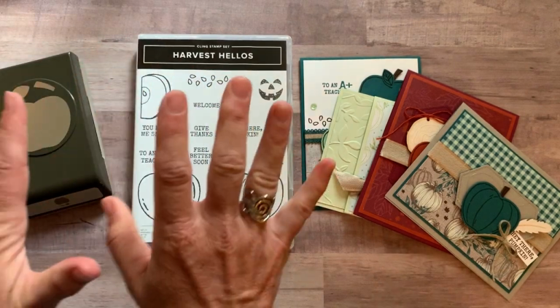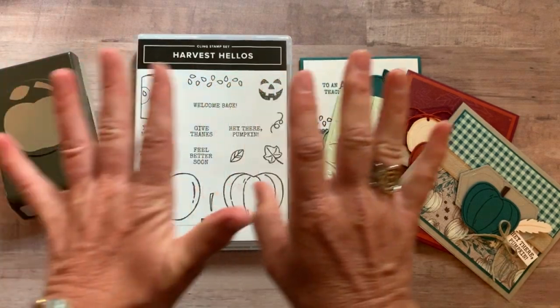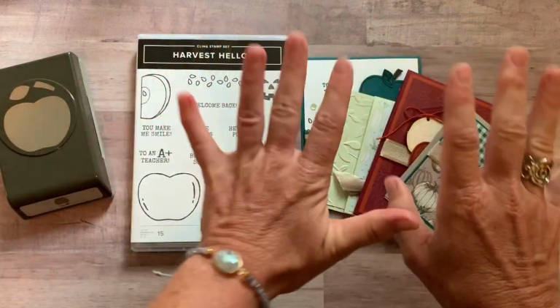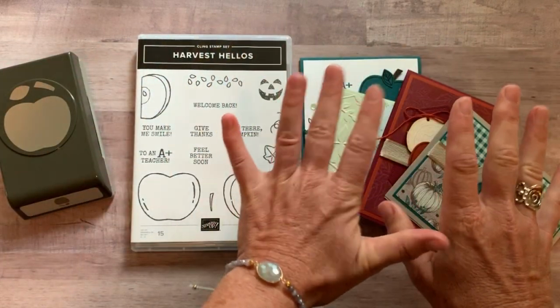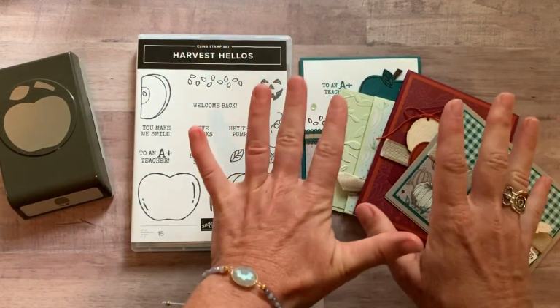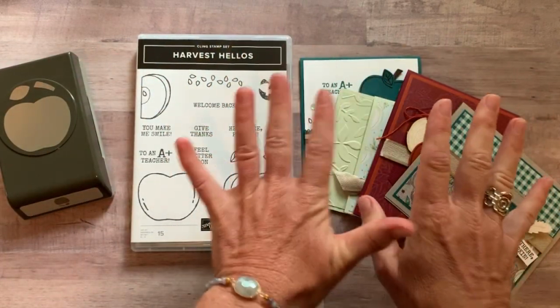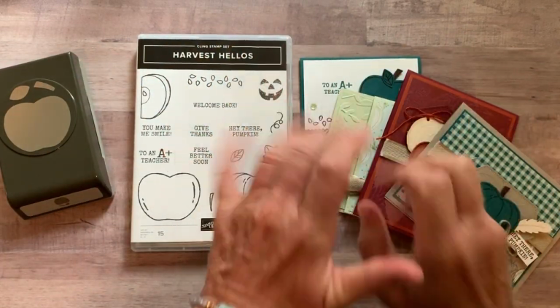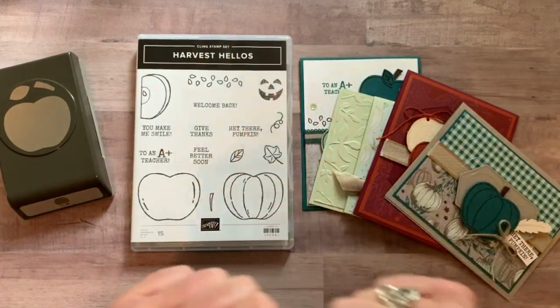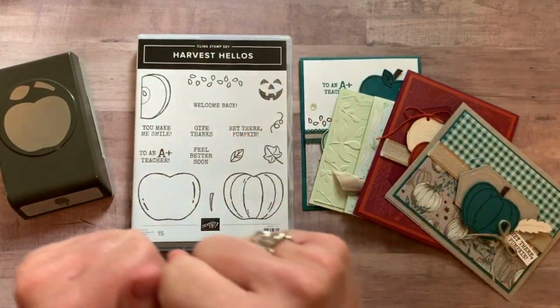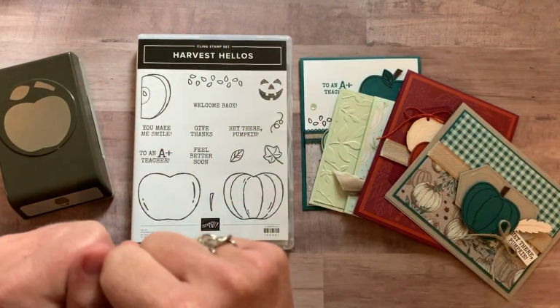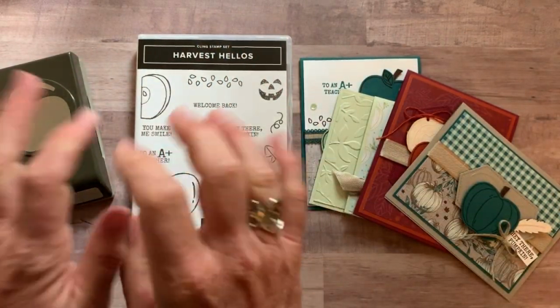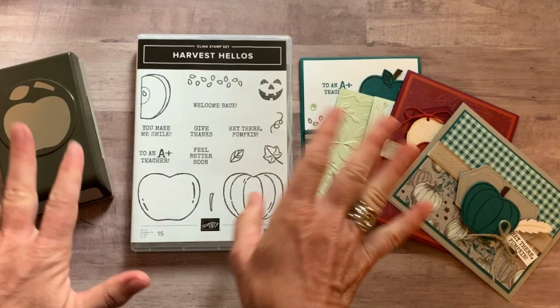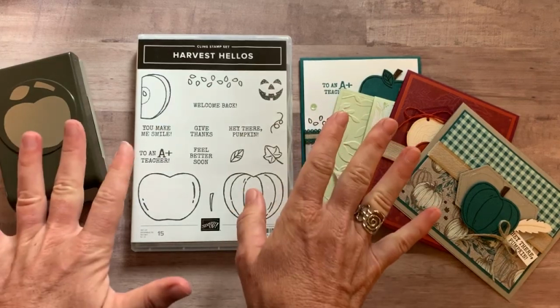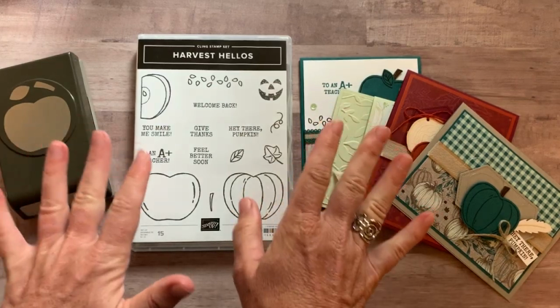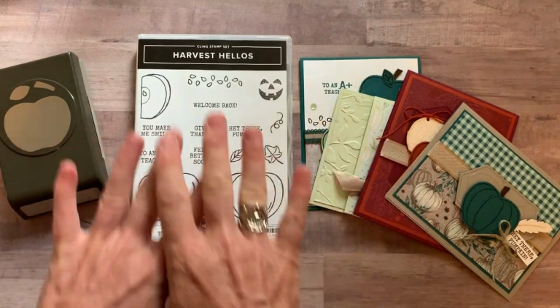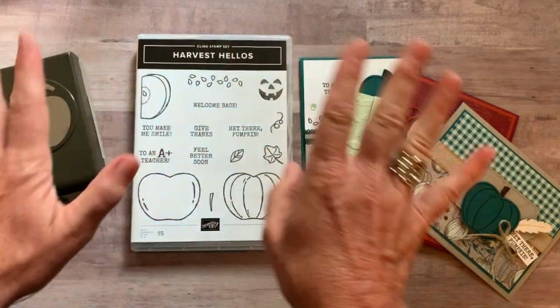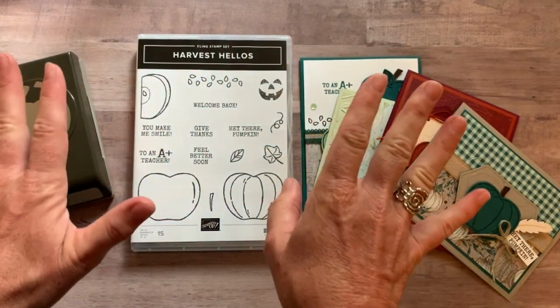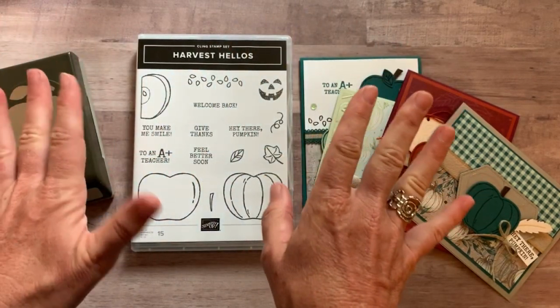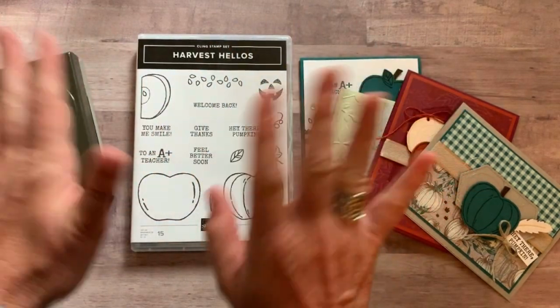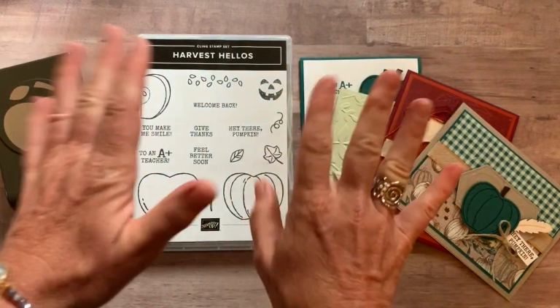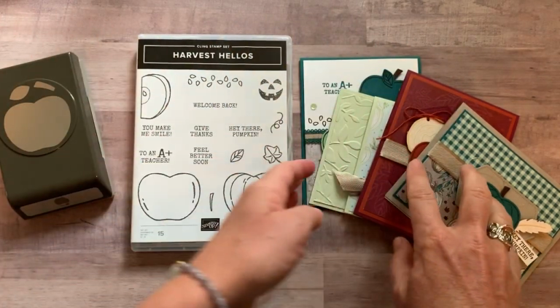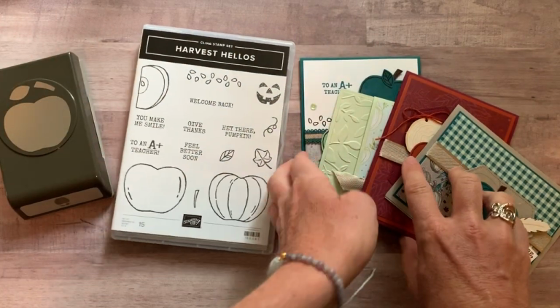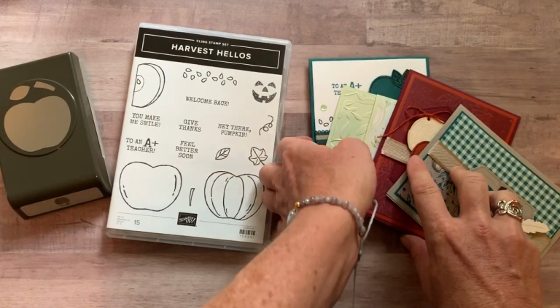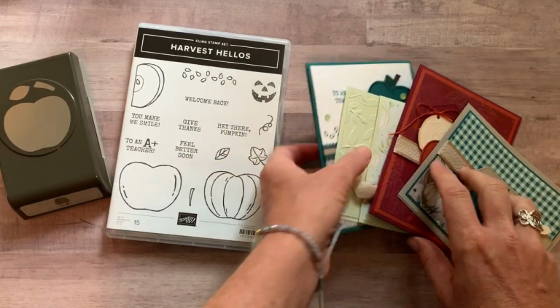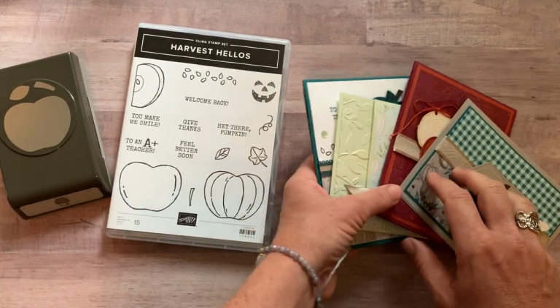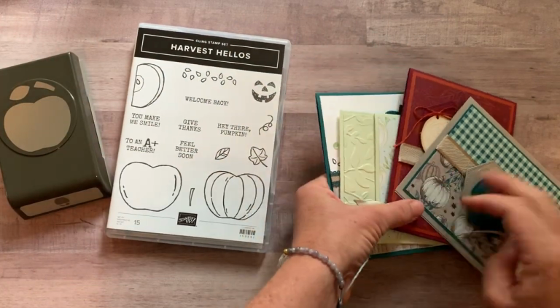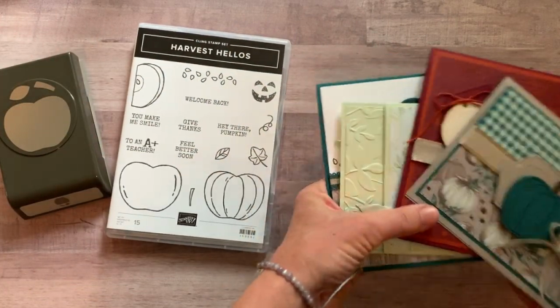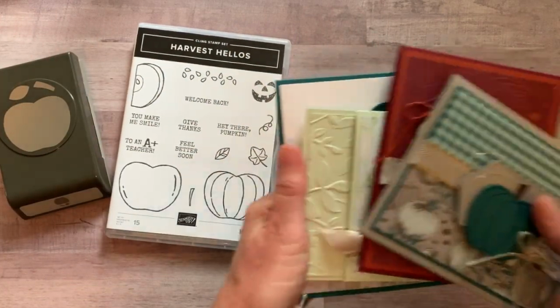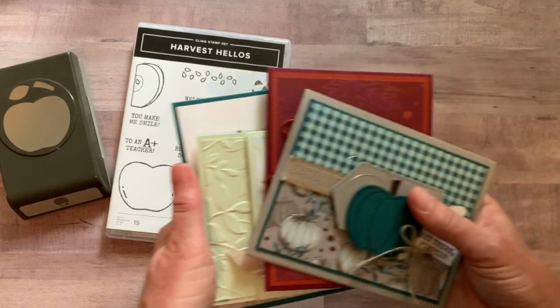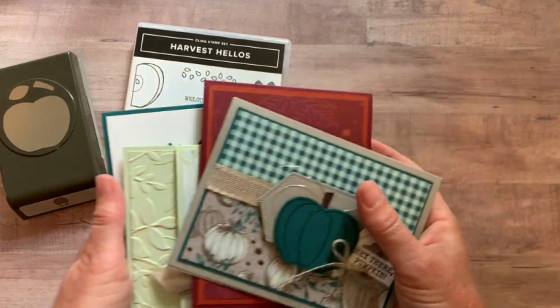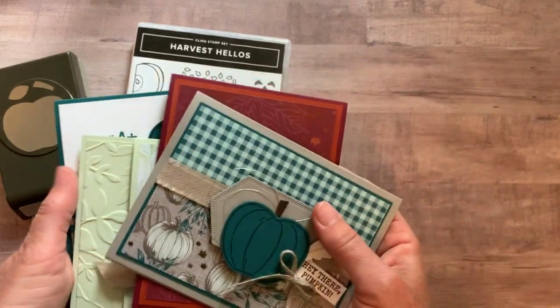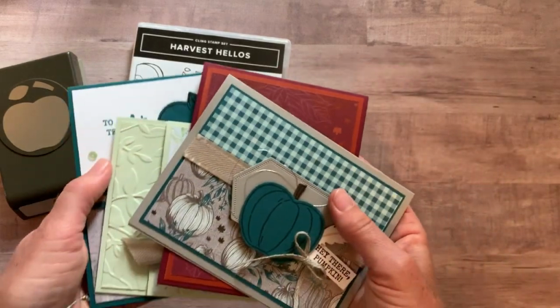You get four awesome cards in this class to go. Let me show you the cards and then give you some more information, and then I'll tell you the details and all the options that are available for this class to go.